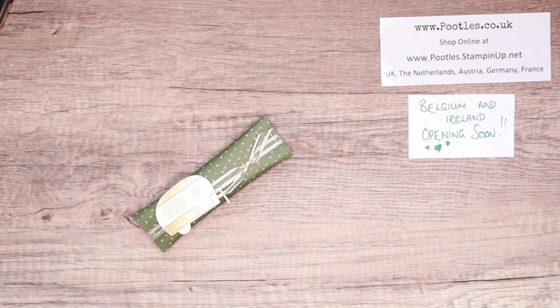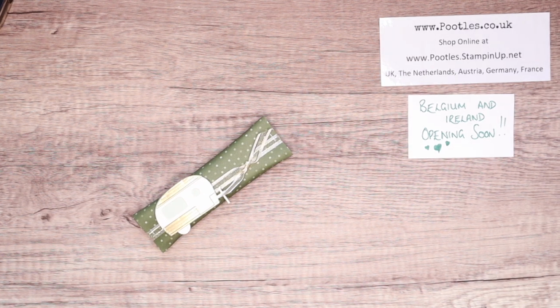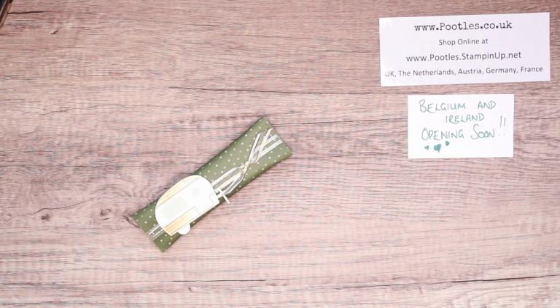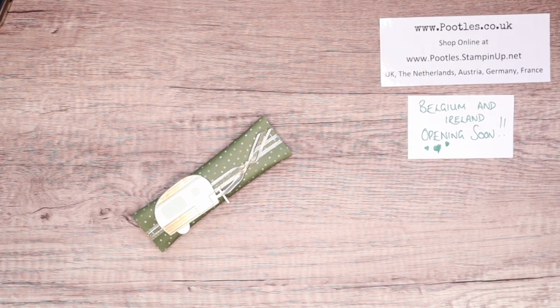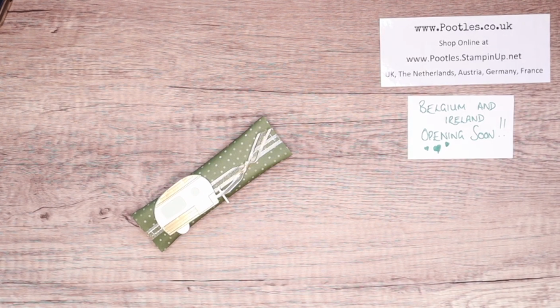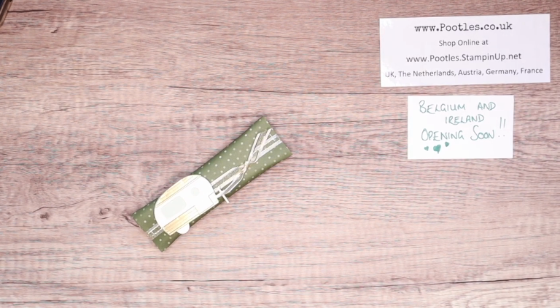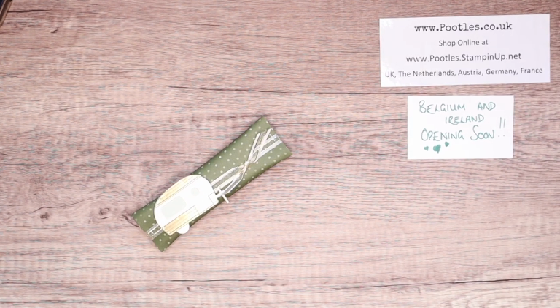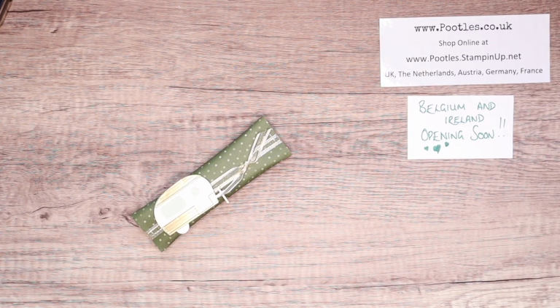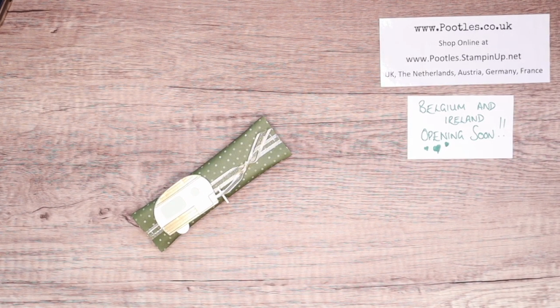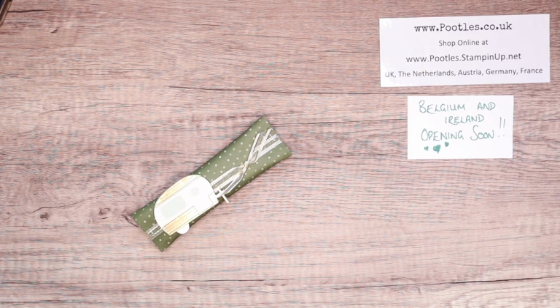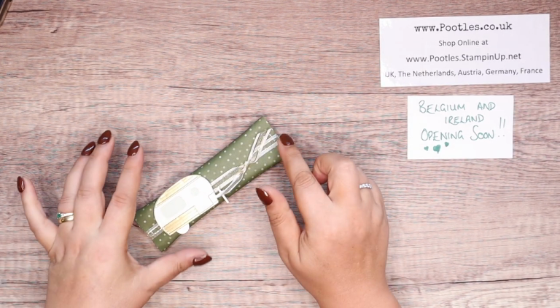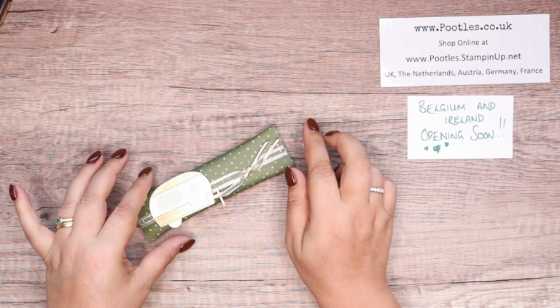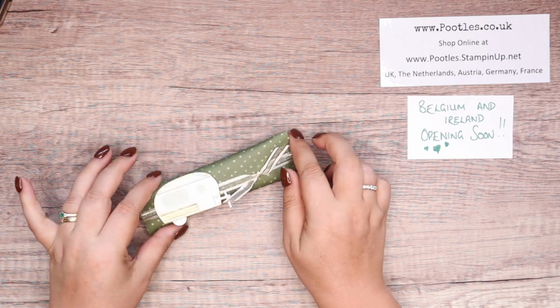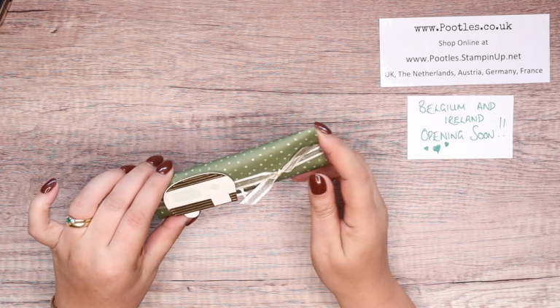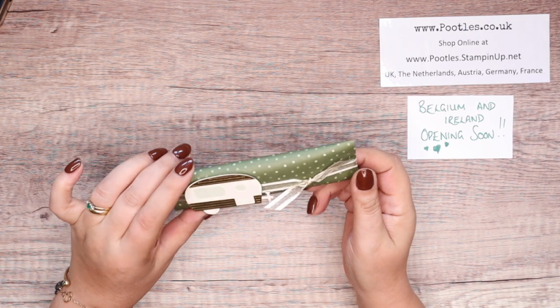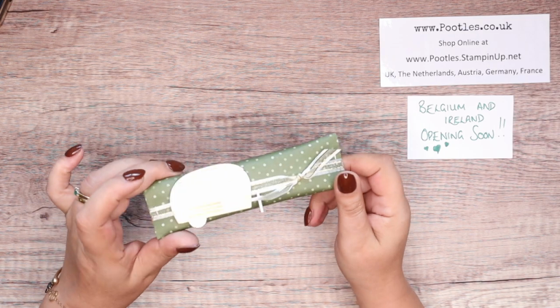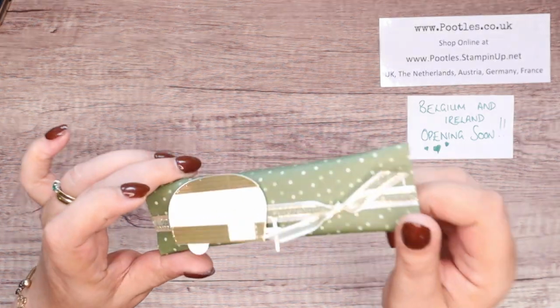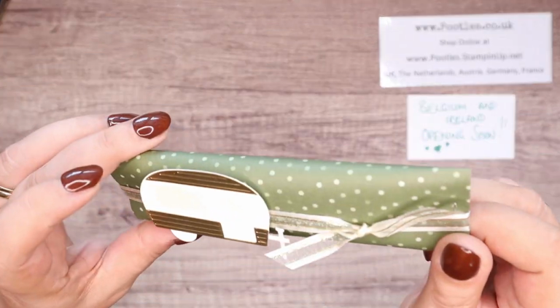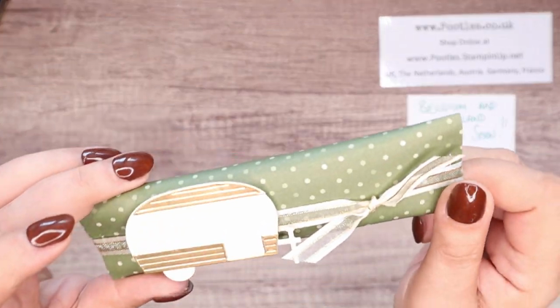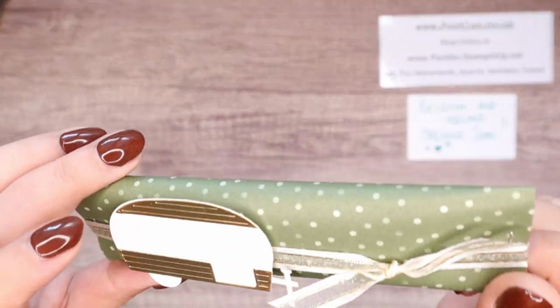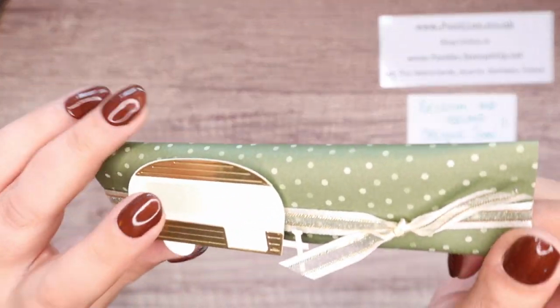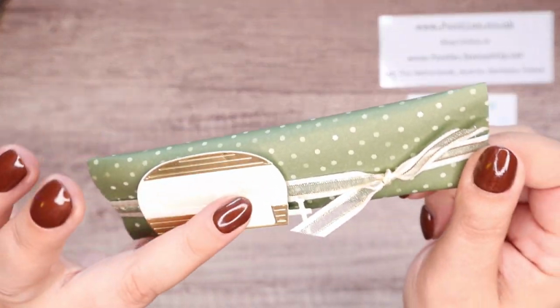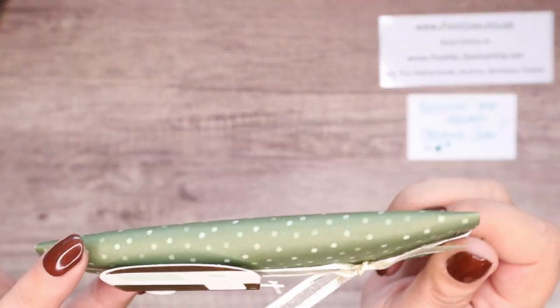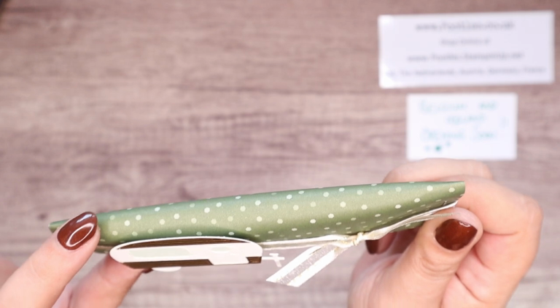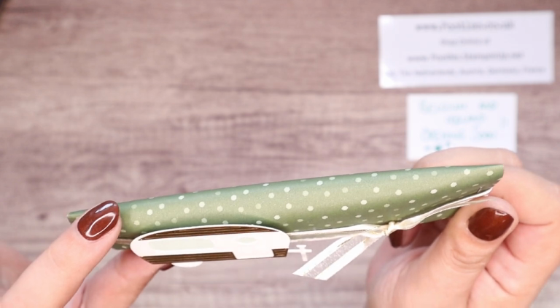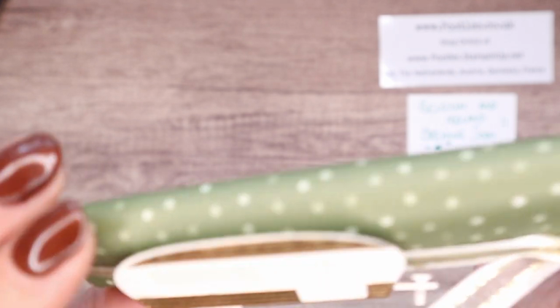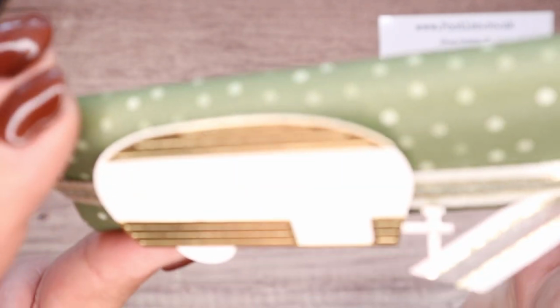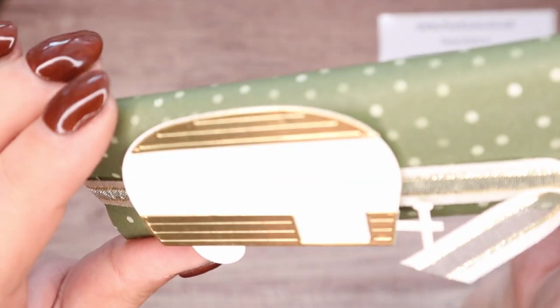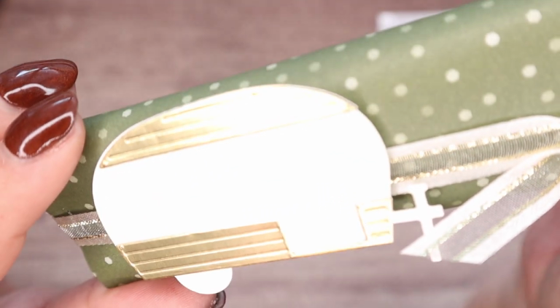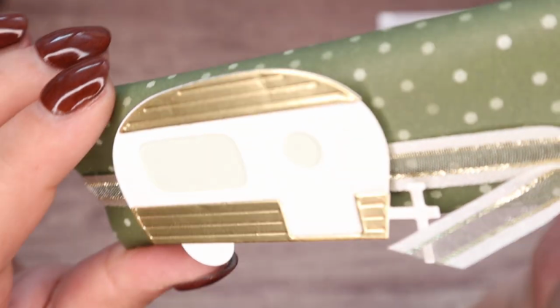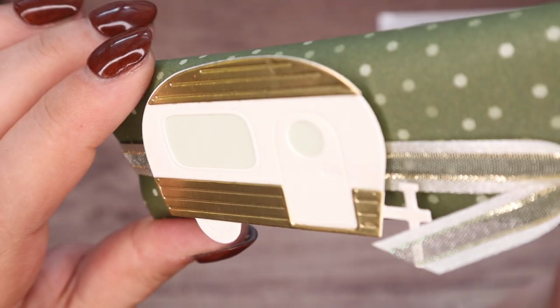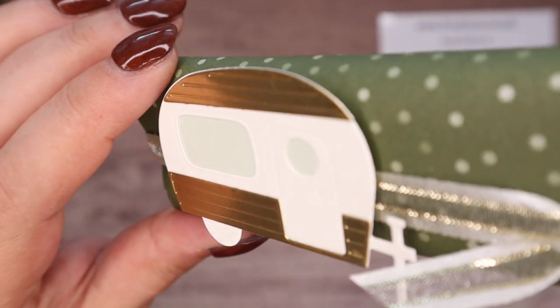Hi there, it's Sam from poodles.co.uk. Thank you very much for joining me today. I've got a really sweet little project with a deliberate intent behind it, using the Treelots dies, and in particular this gorgeous caravan. I love it, it's so cute.